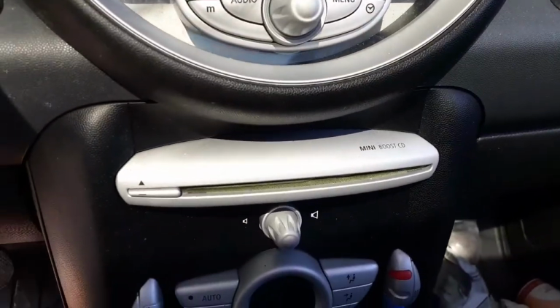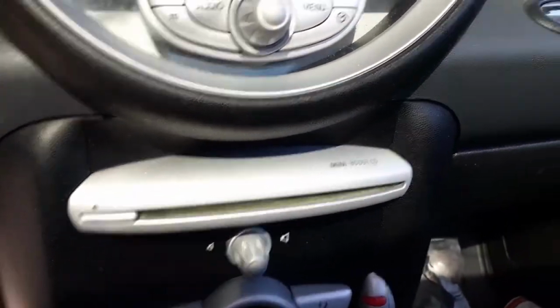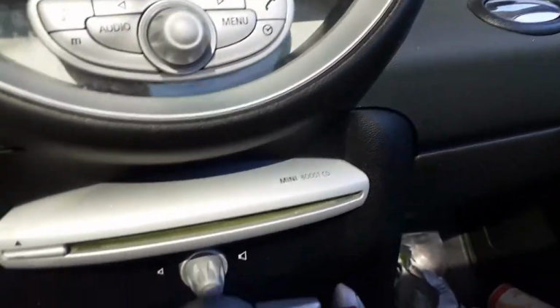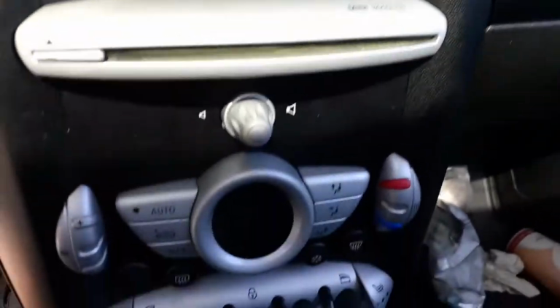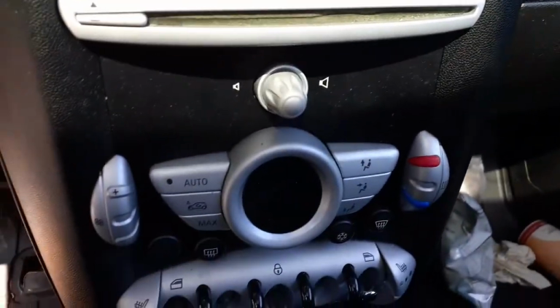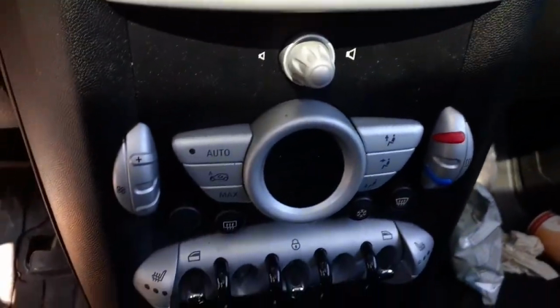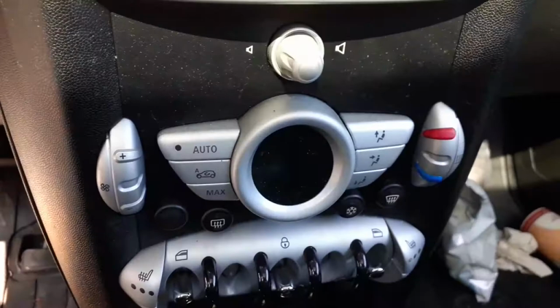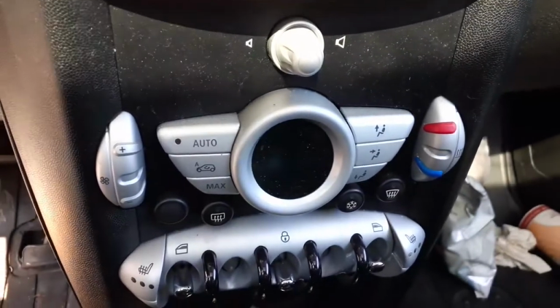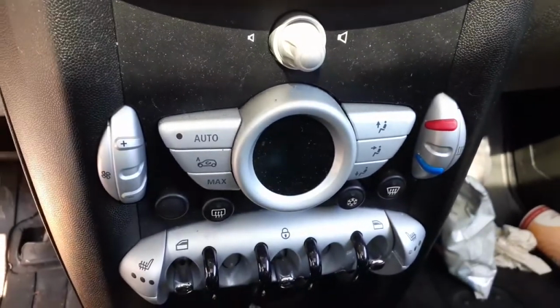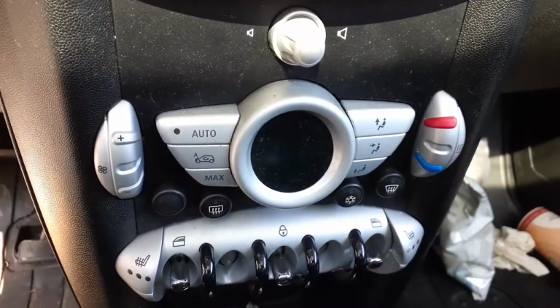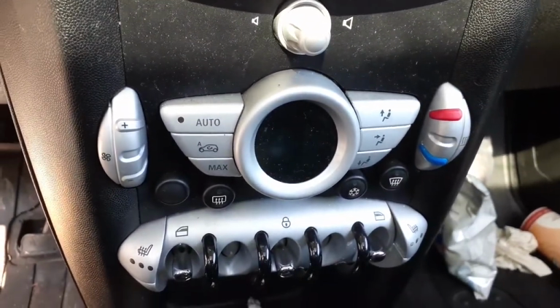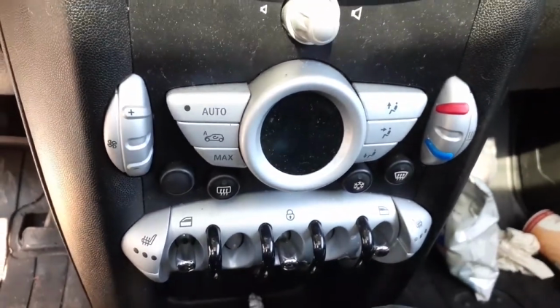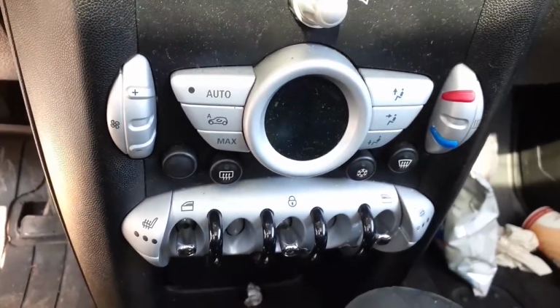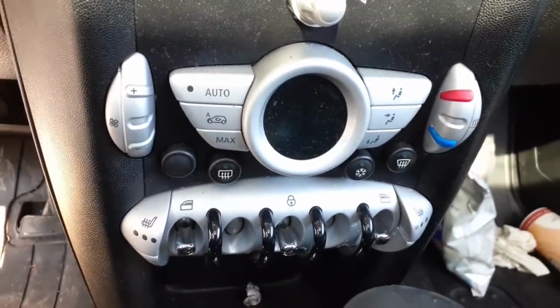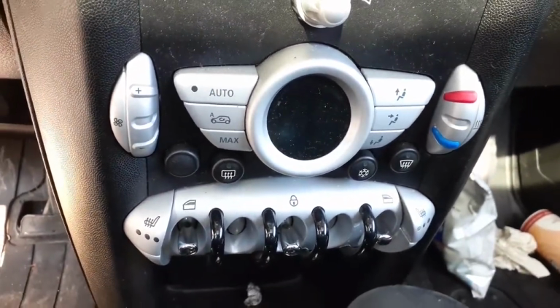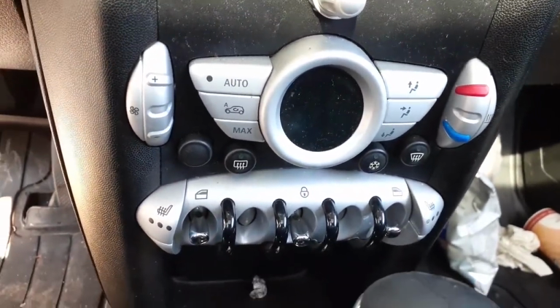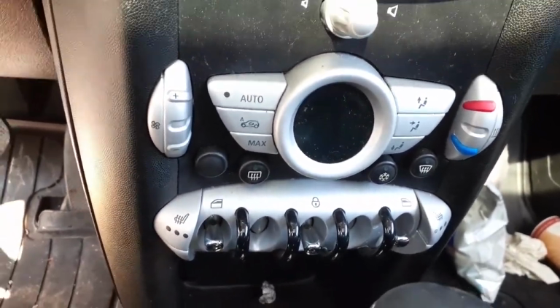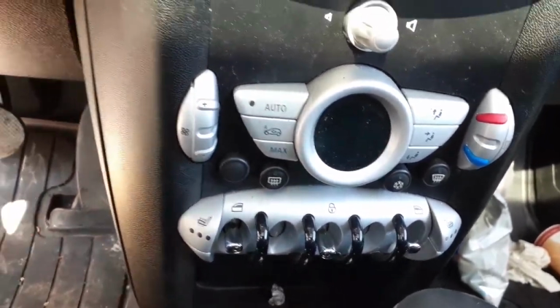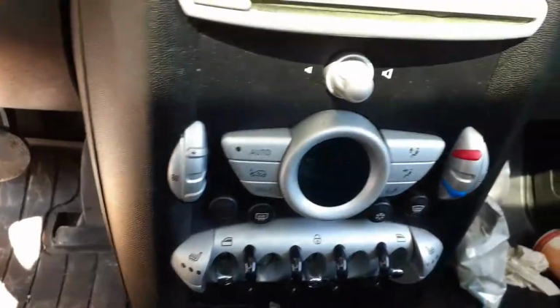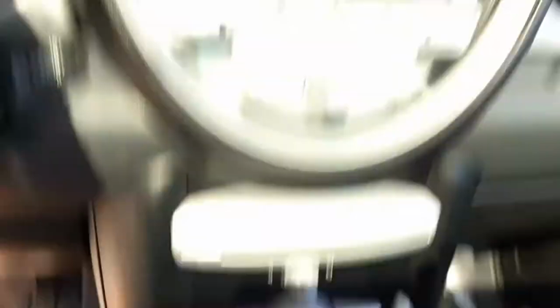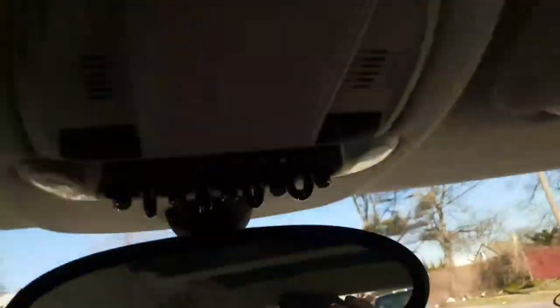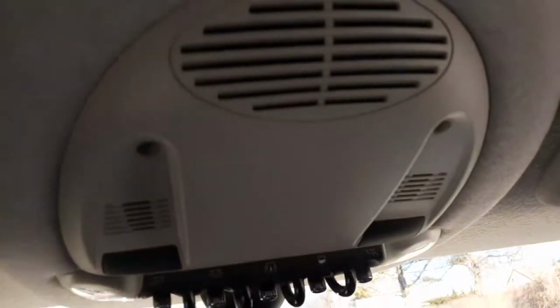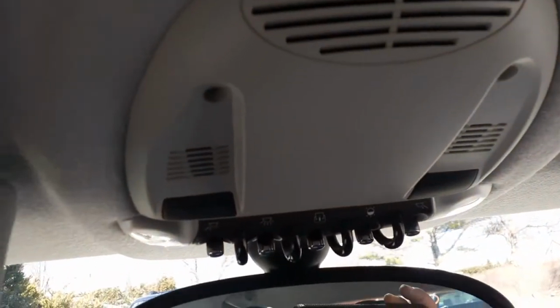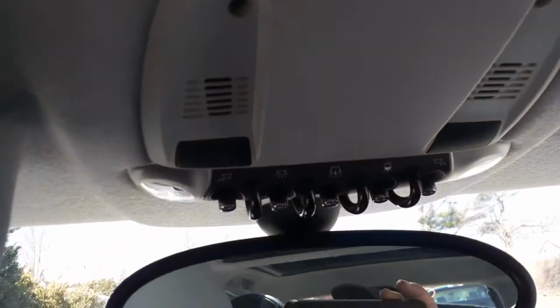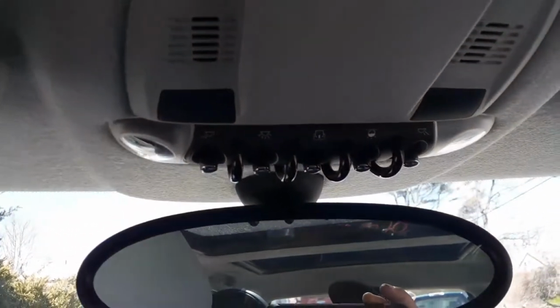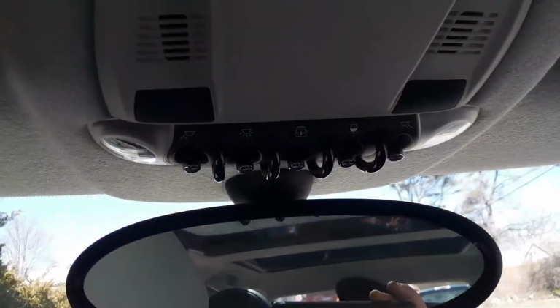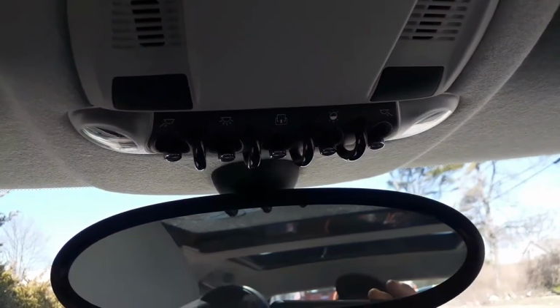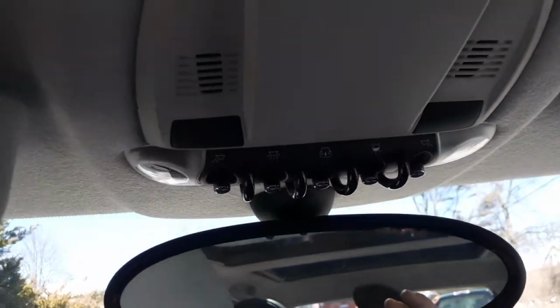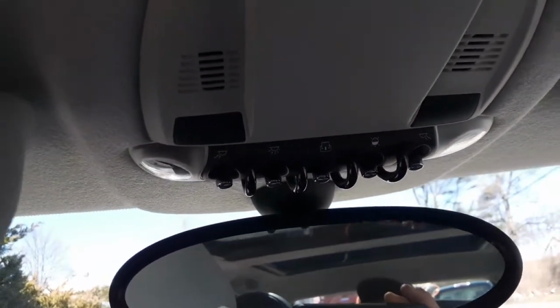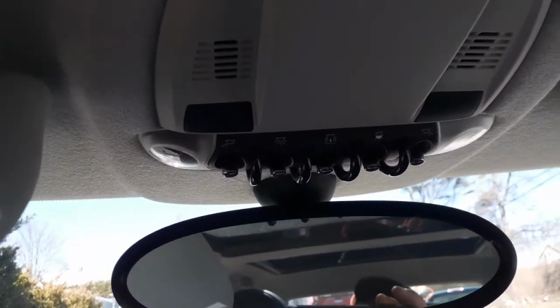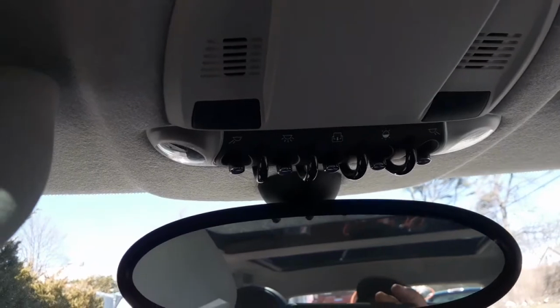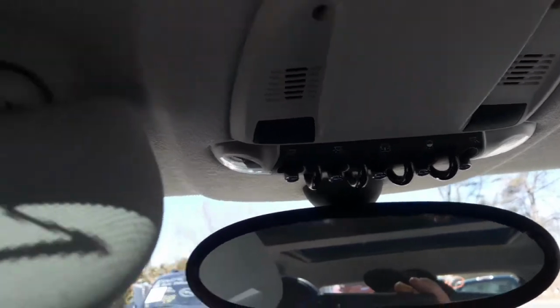CD player down below. Here's your automatic heat controls, temp controls, whatever you want to call it. Up above we do have some controls there basically for the sunroof and for your lights.